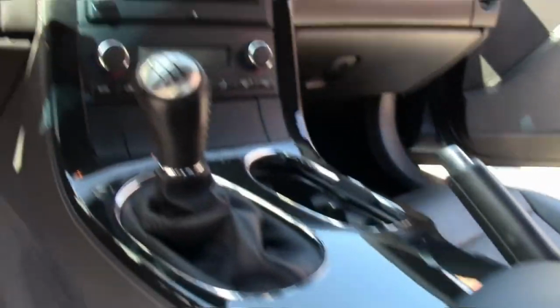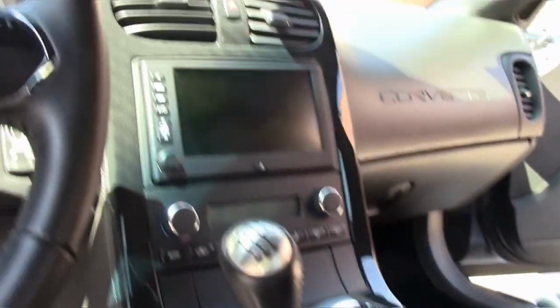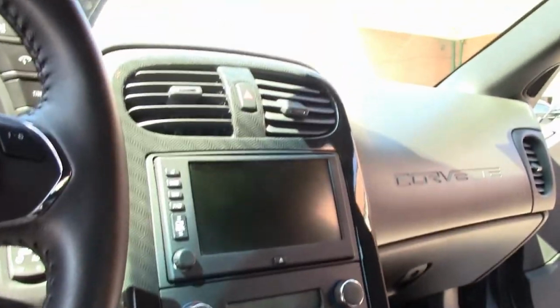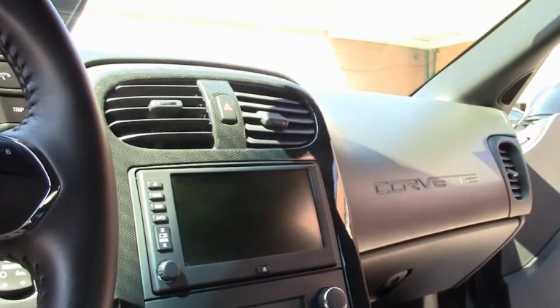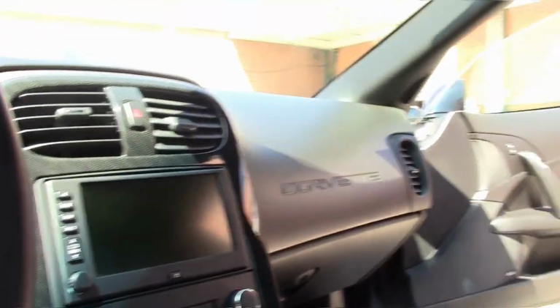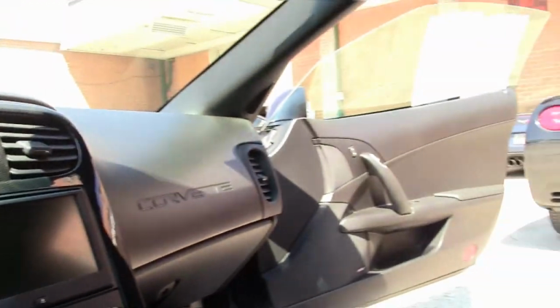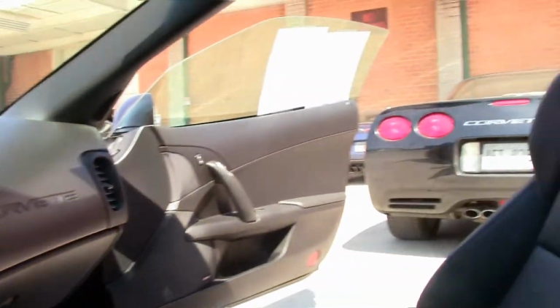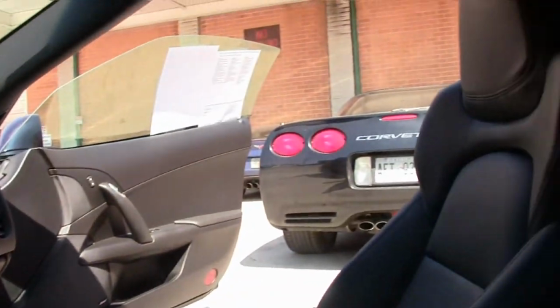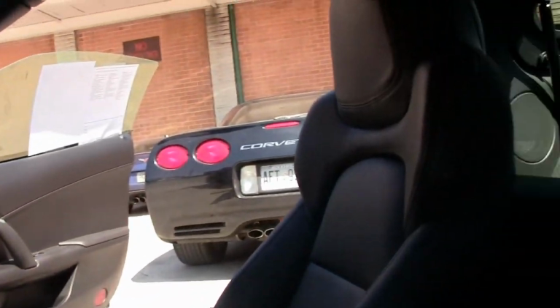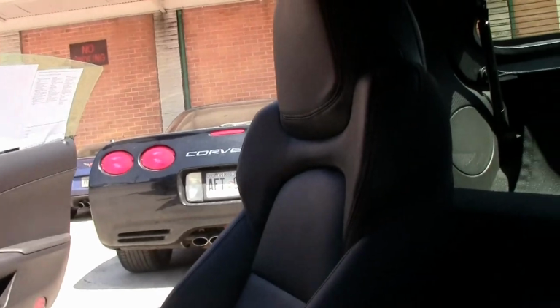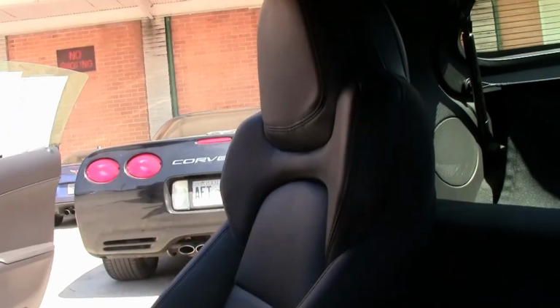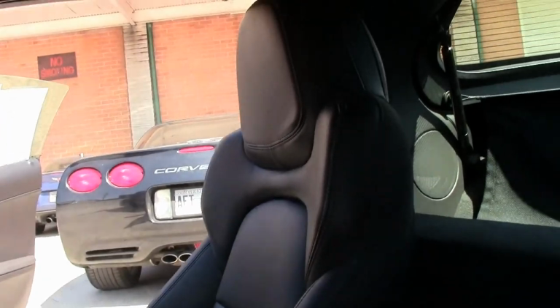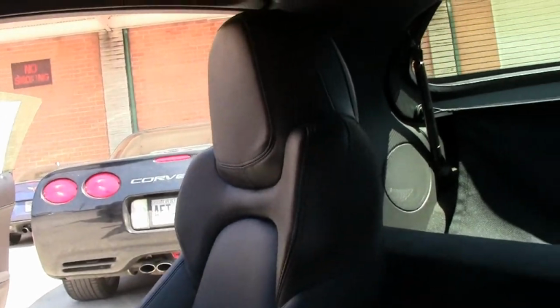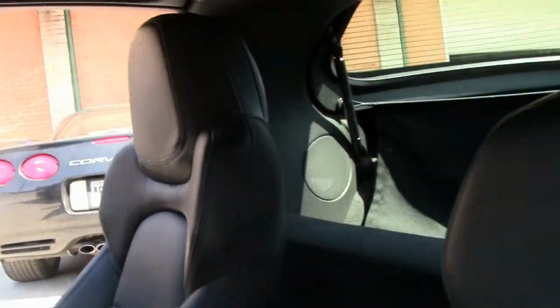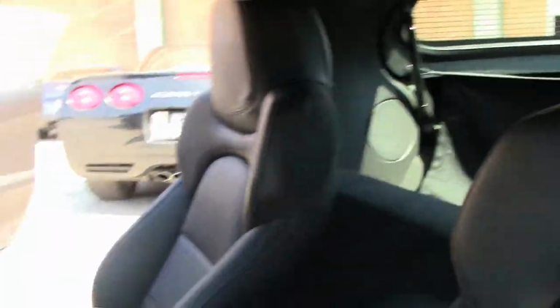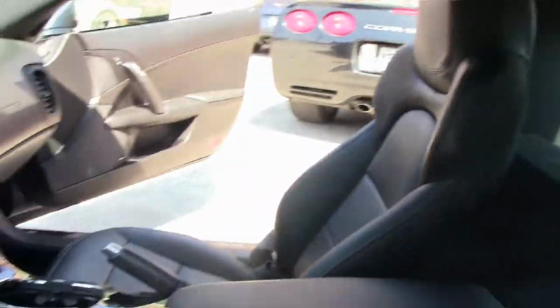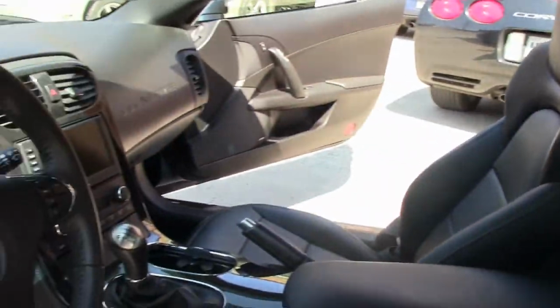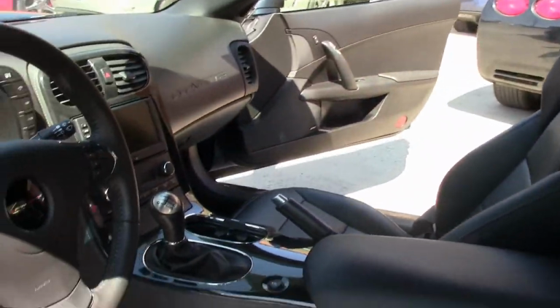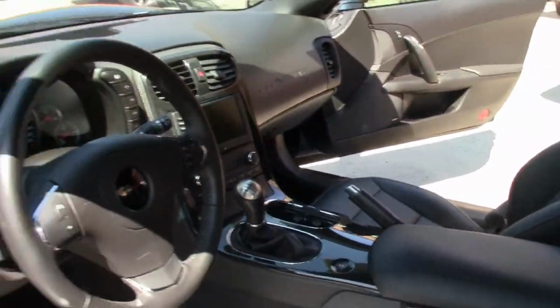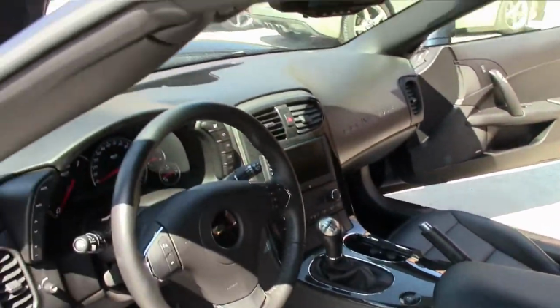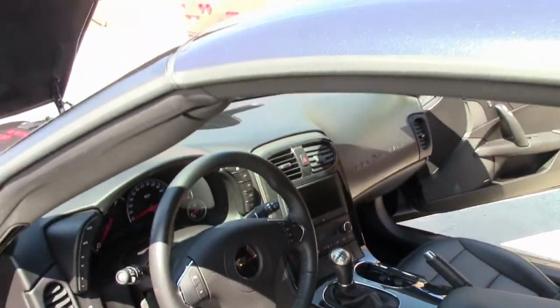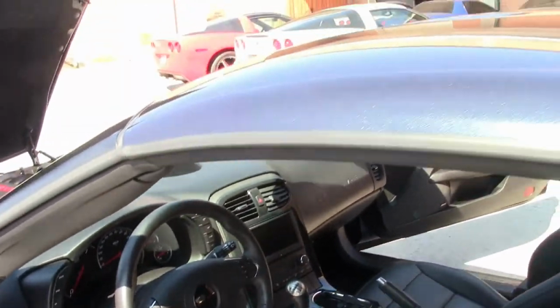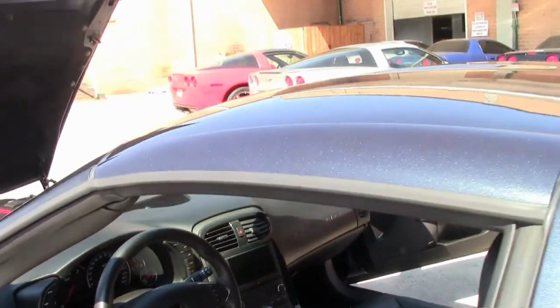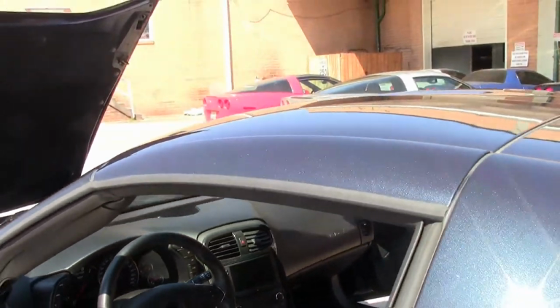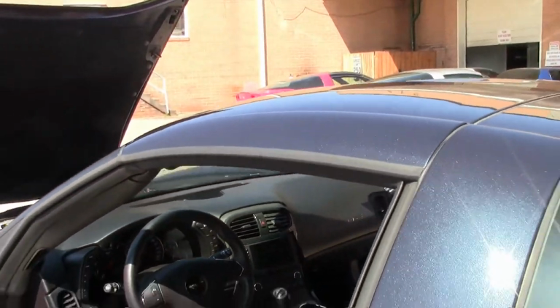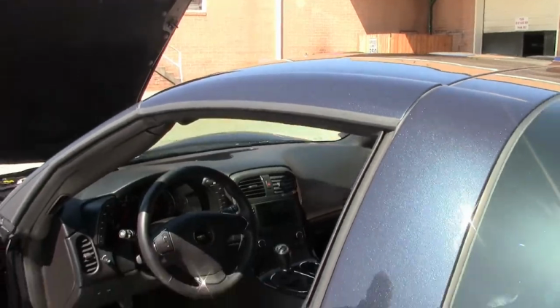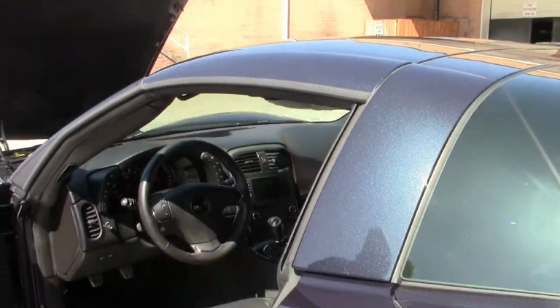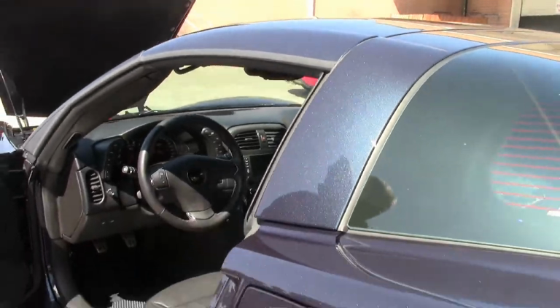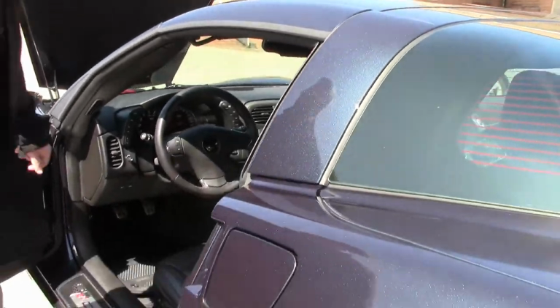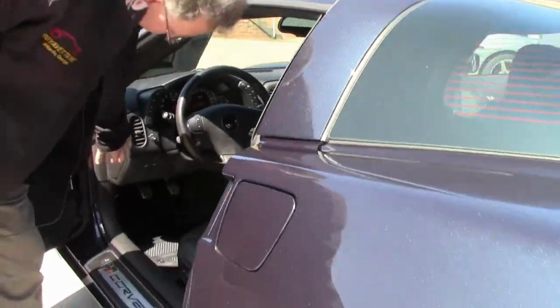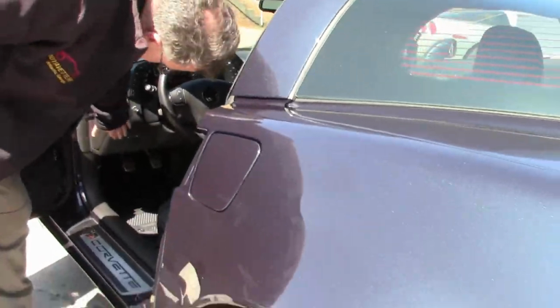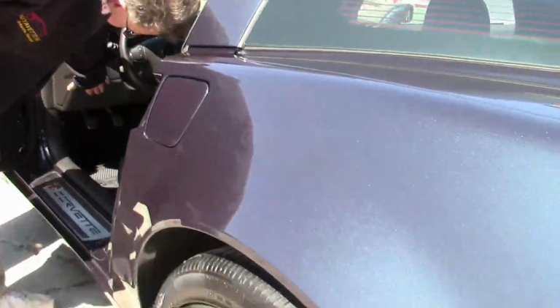As you can see the interior is in excellent shape — I dare say like new condition. It is wearing the black wheels.